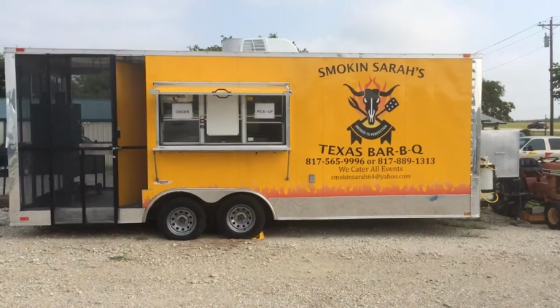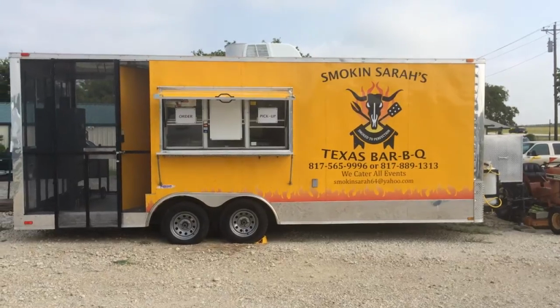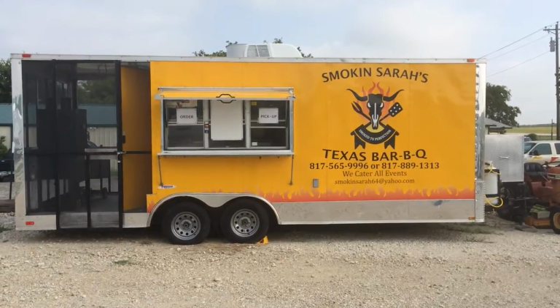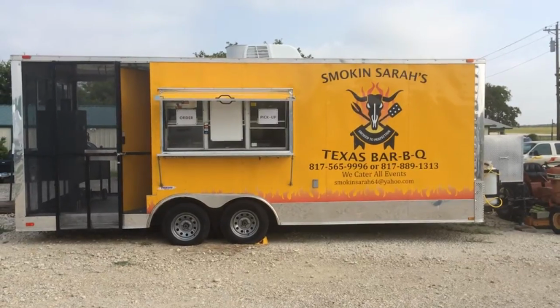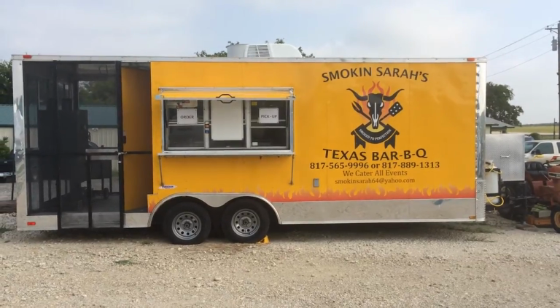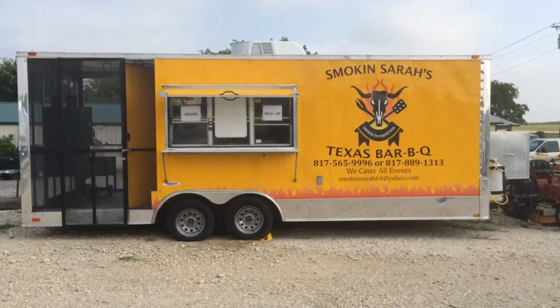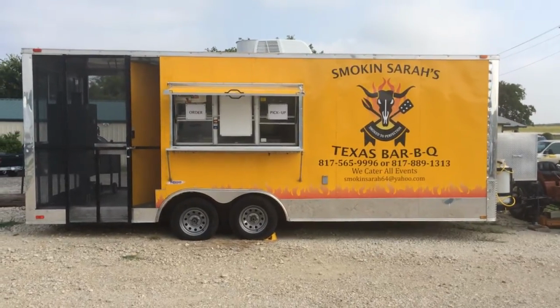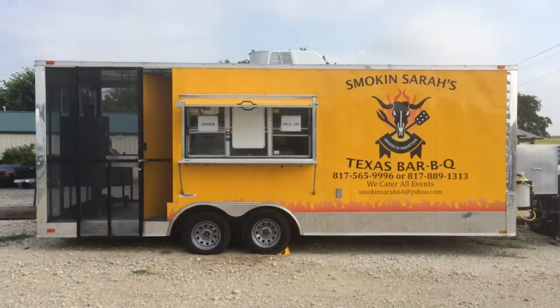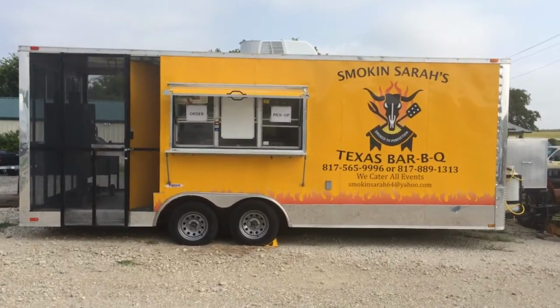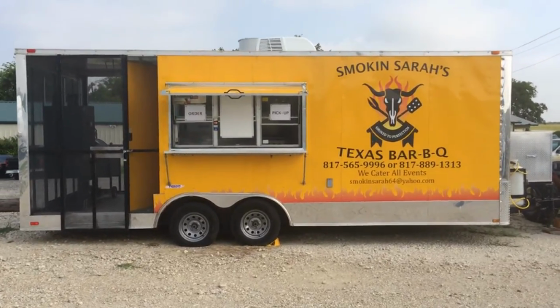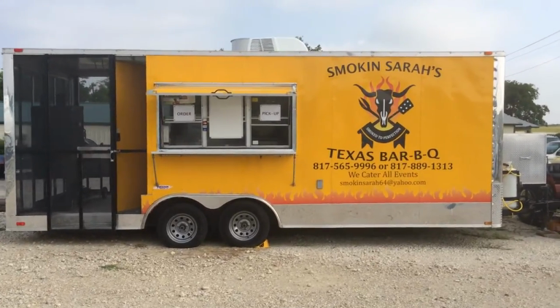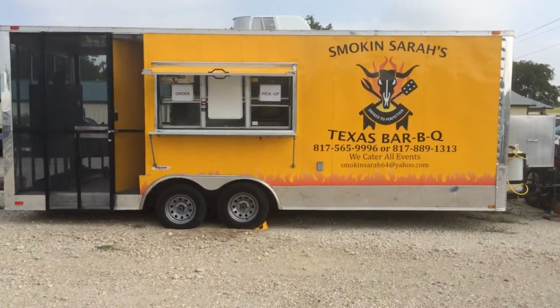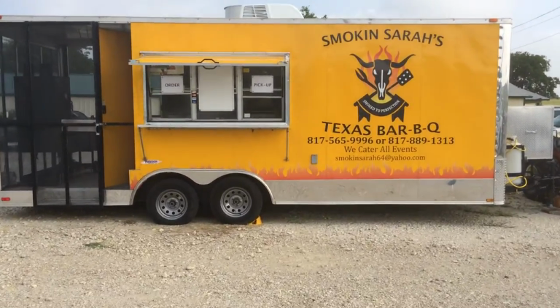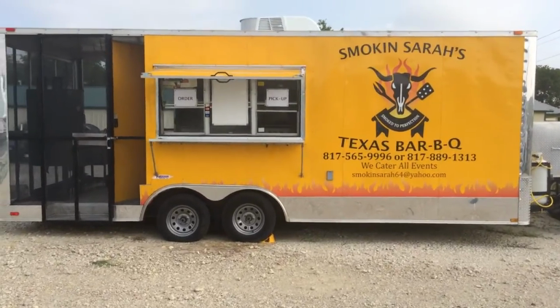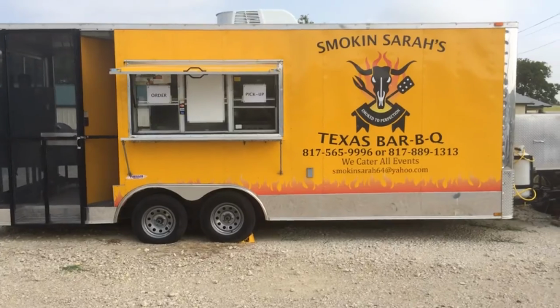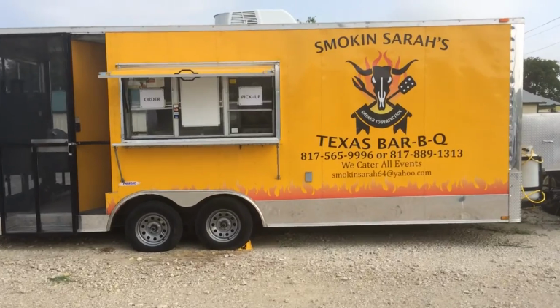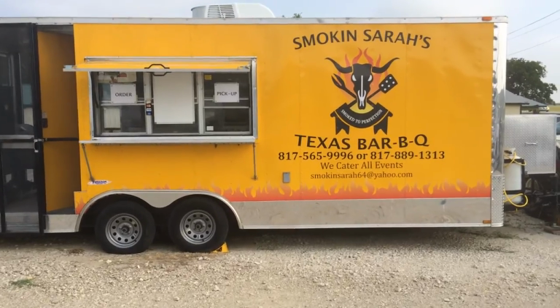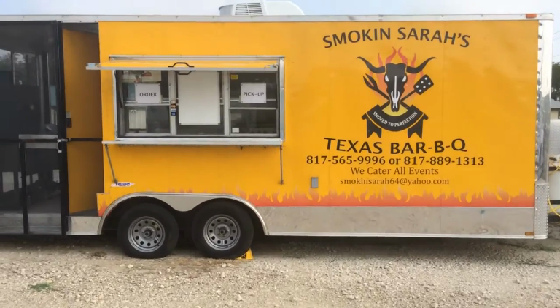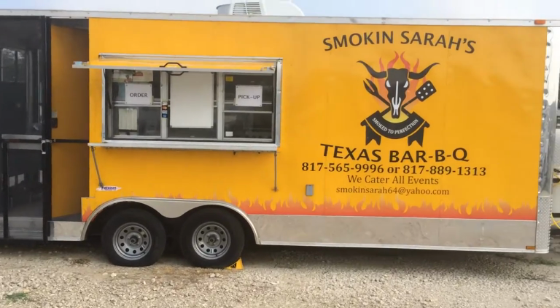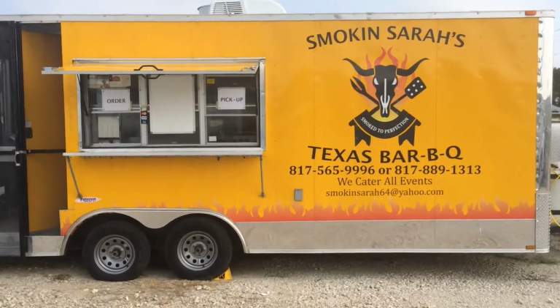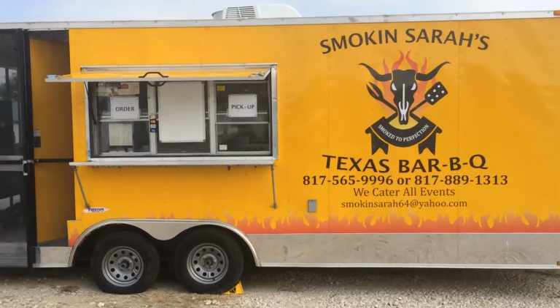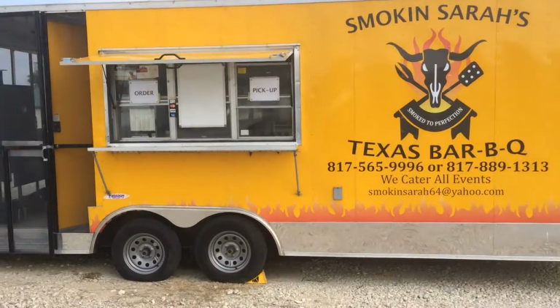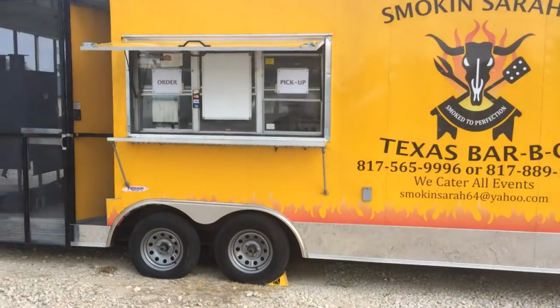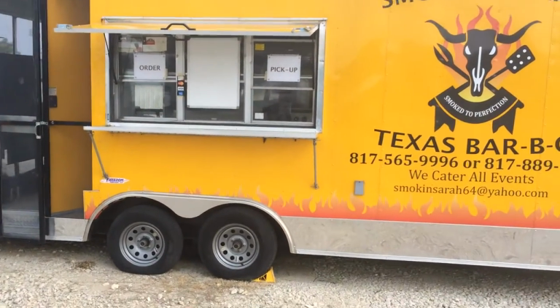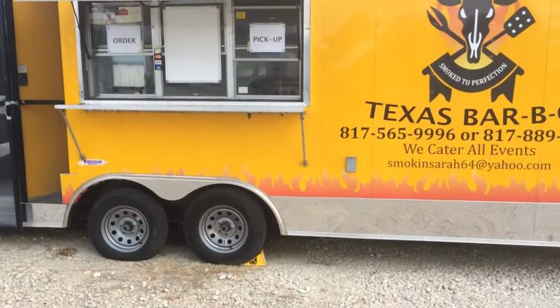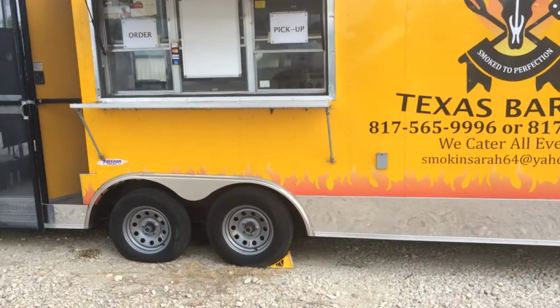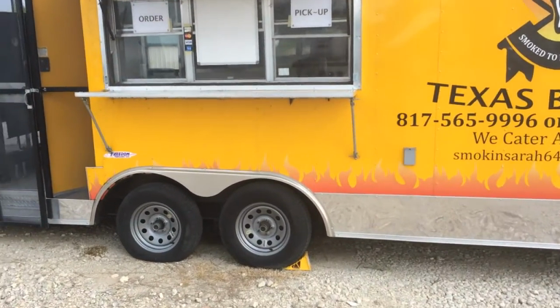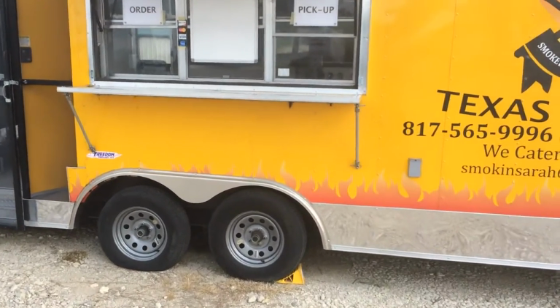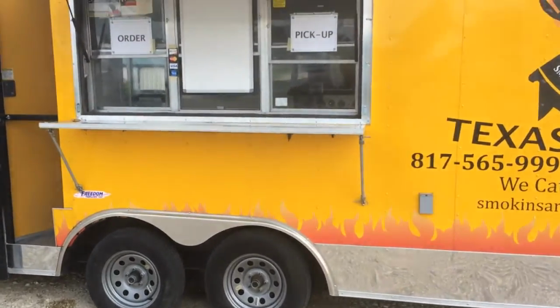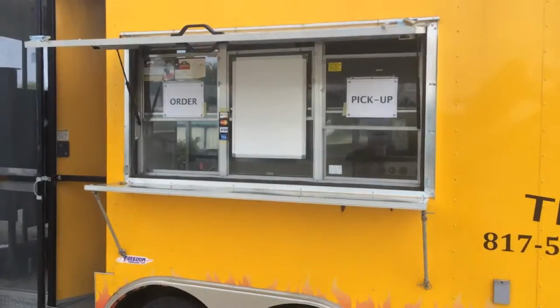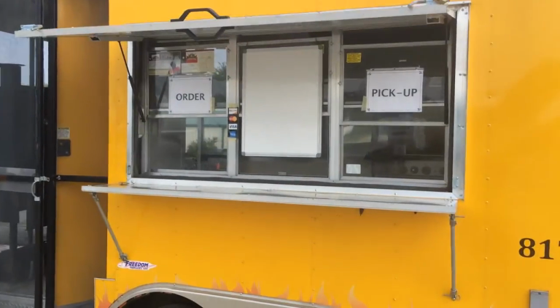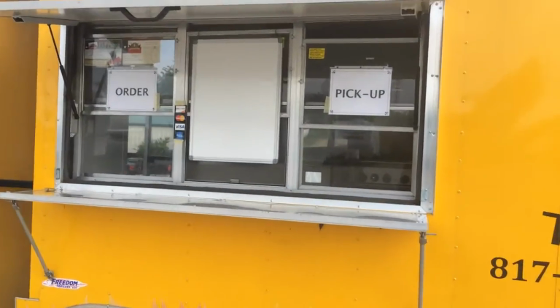What I have for sale today is a 2013 concession trailer, and this thing has the best of everything. No expense was spared when we made this.